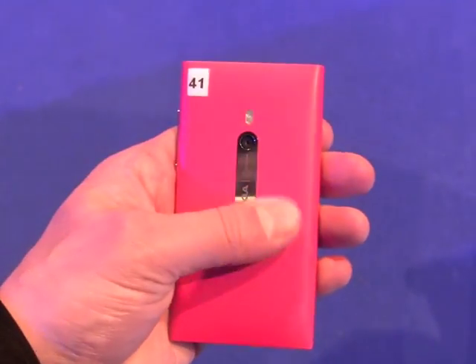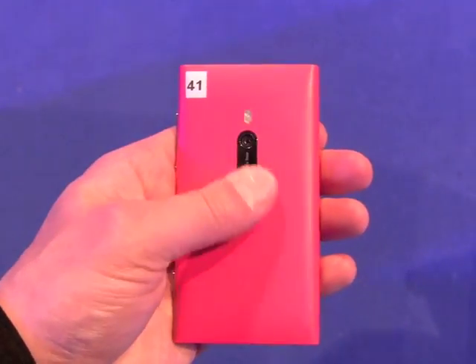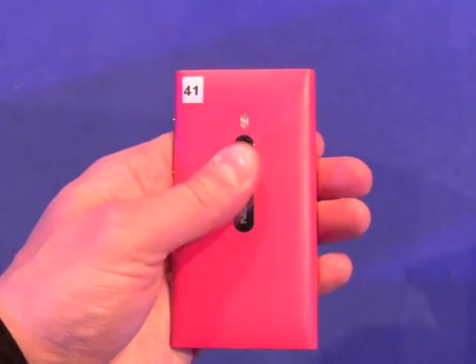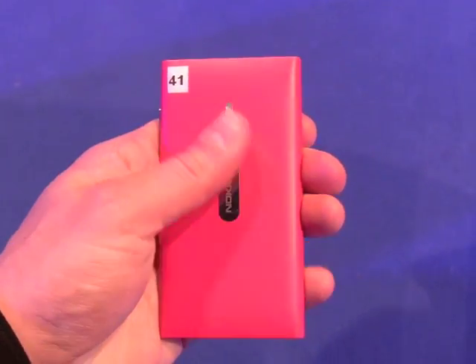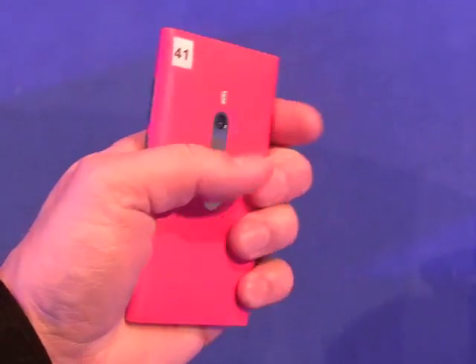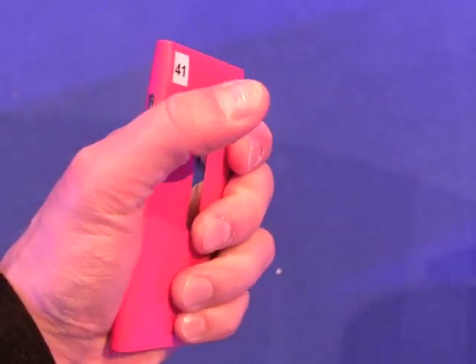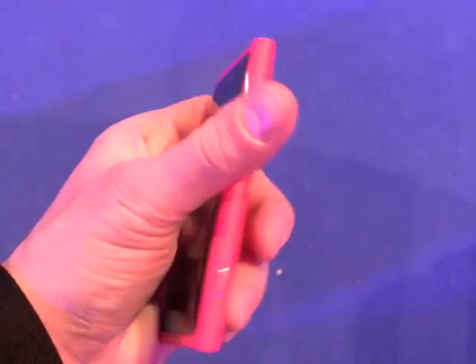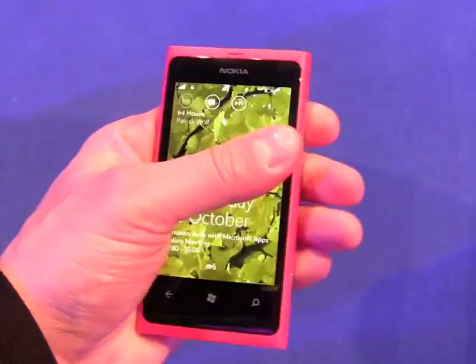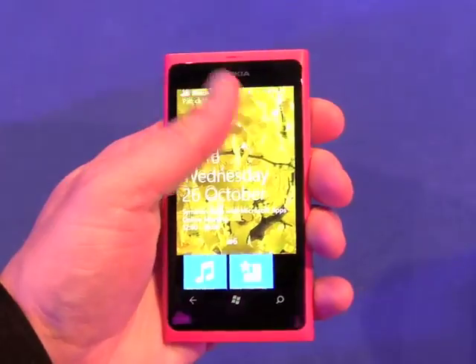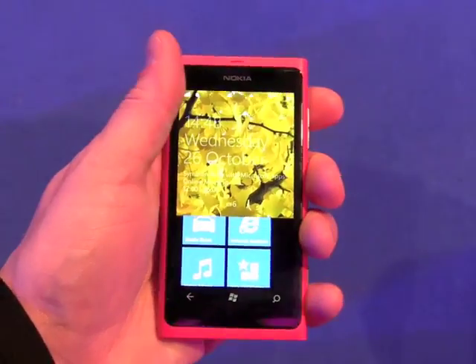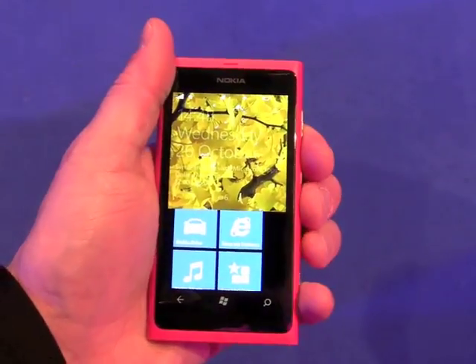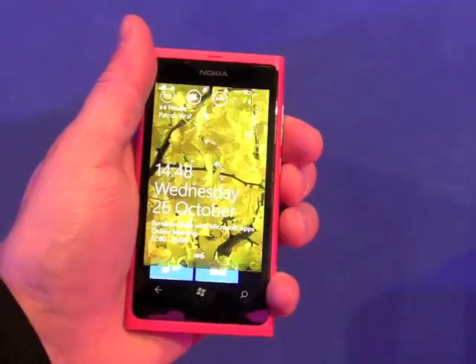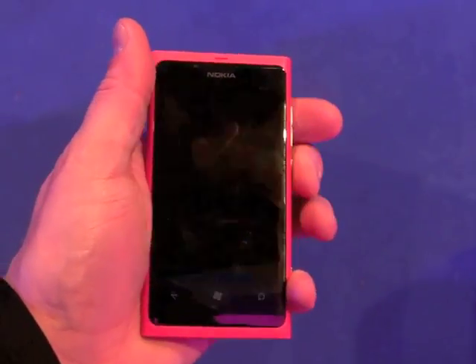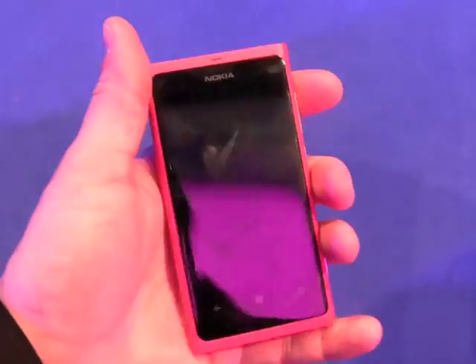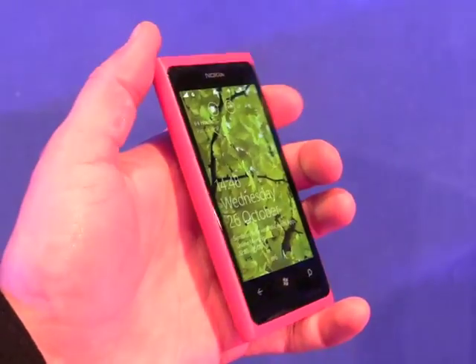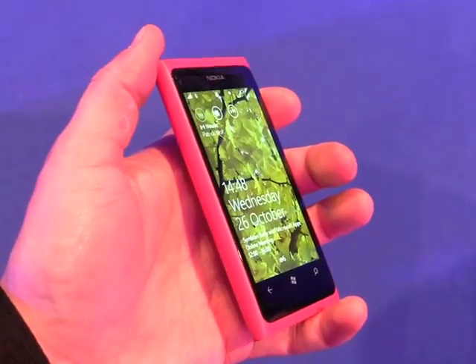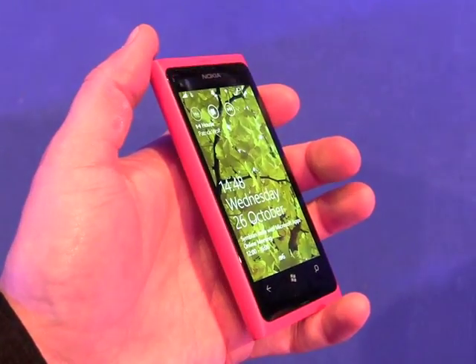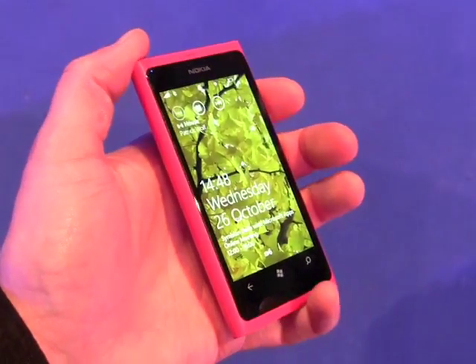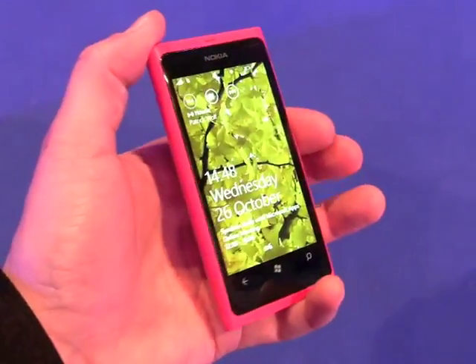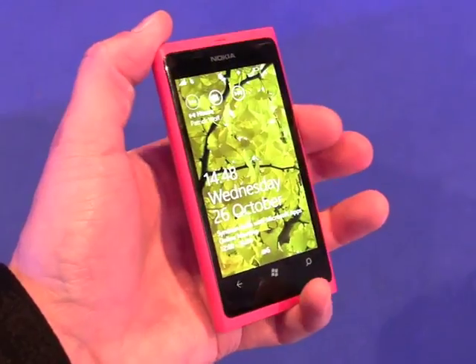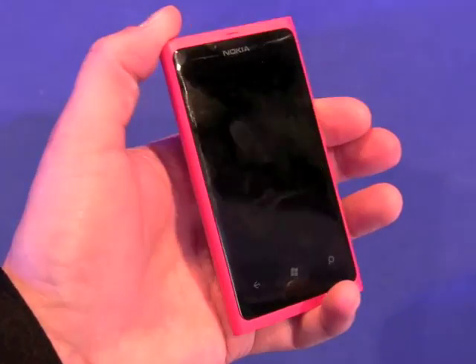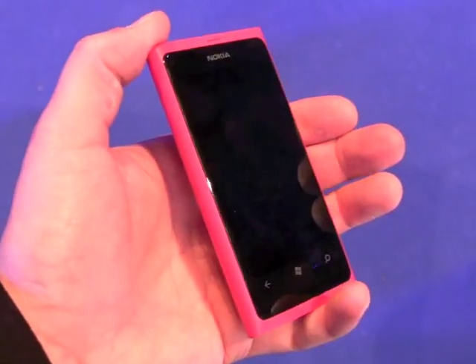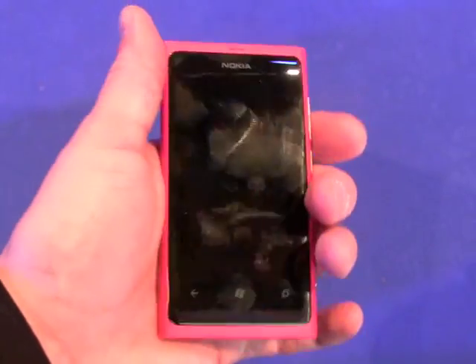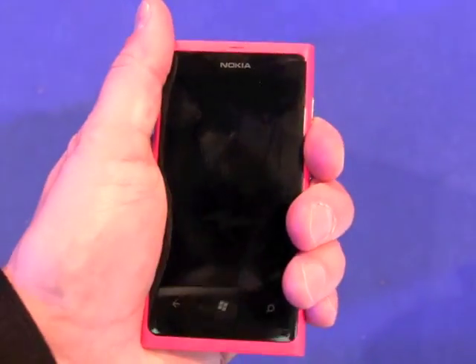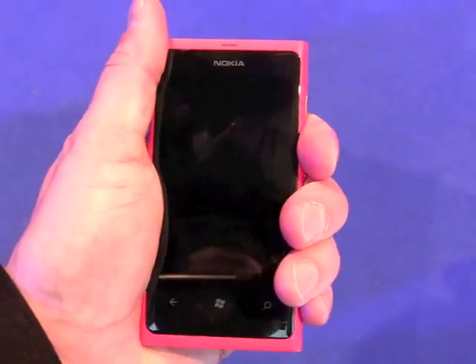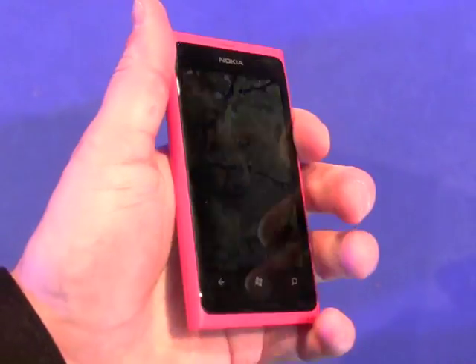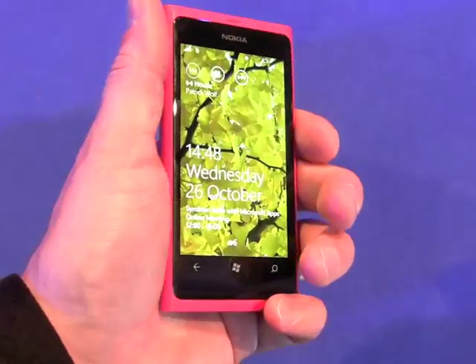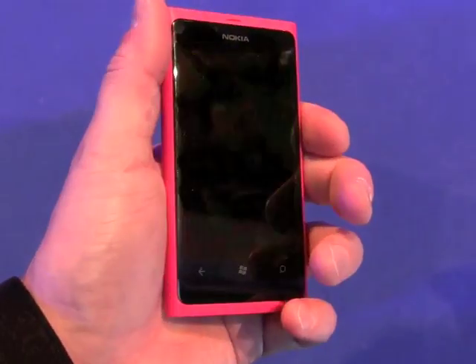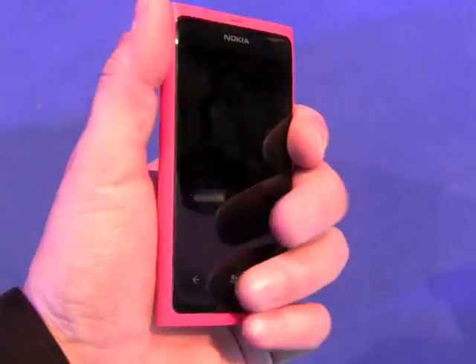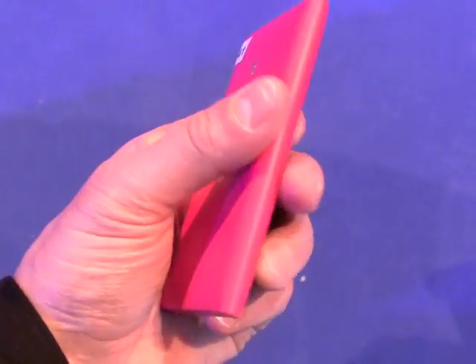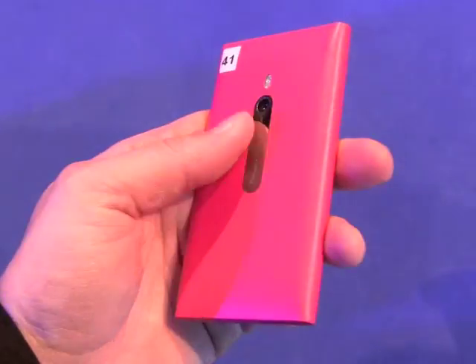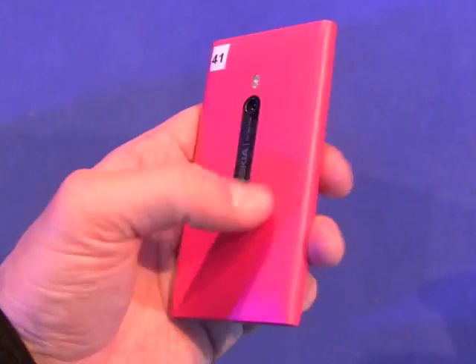The Lumia 800 feels very good. It's milled from a single block of polycarbonate, and the result is a very structurally strong and rigid device. It feels really good in the hand with lots of smooth edges.